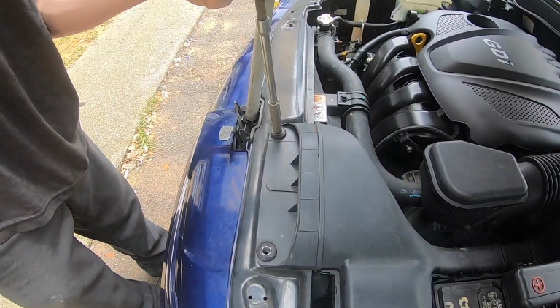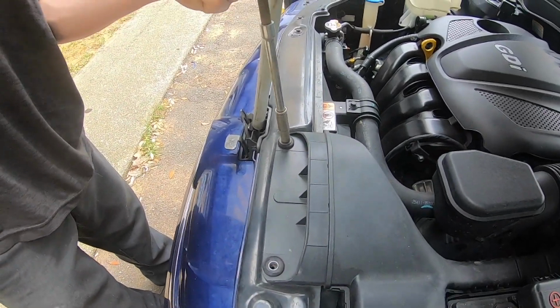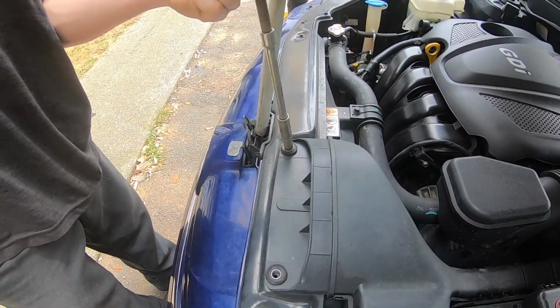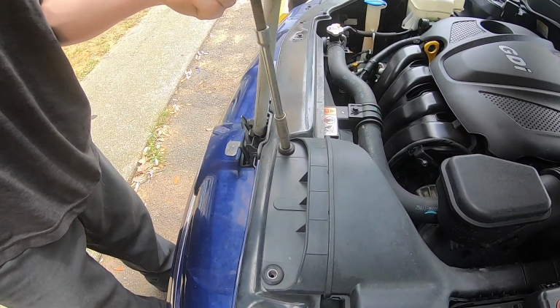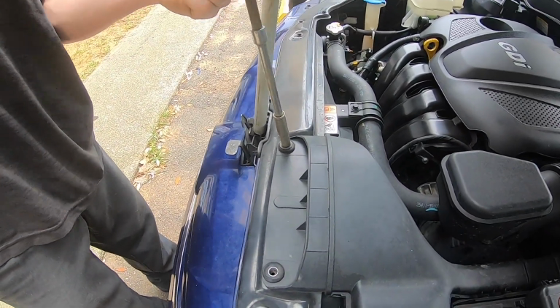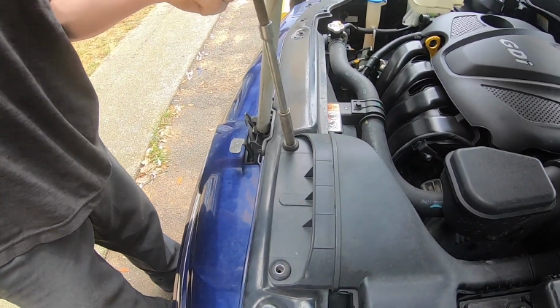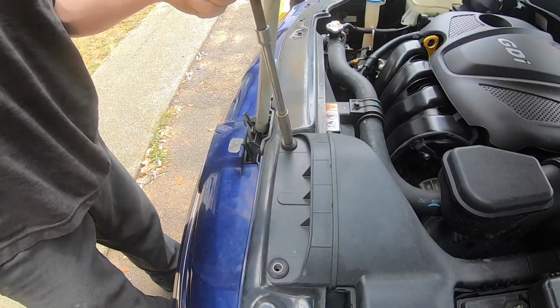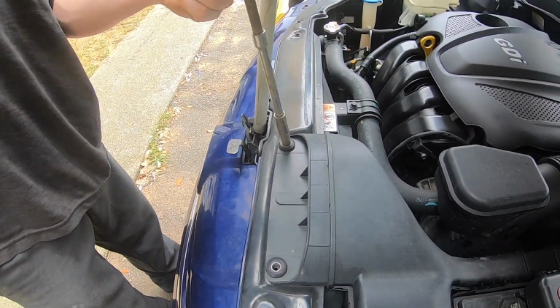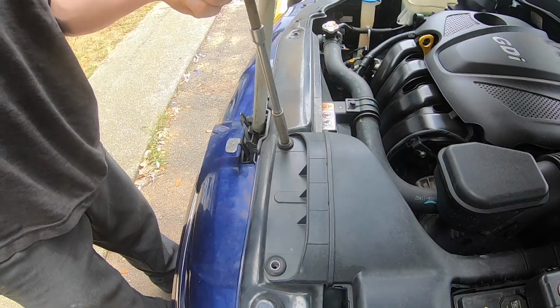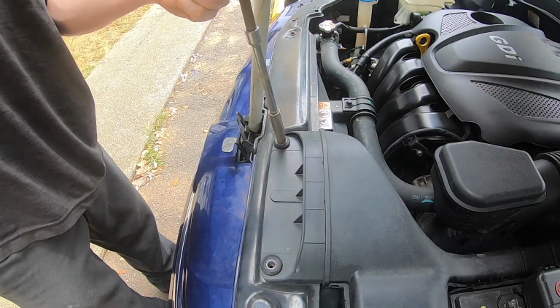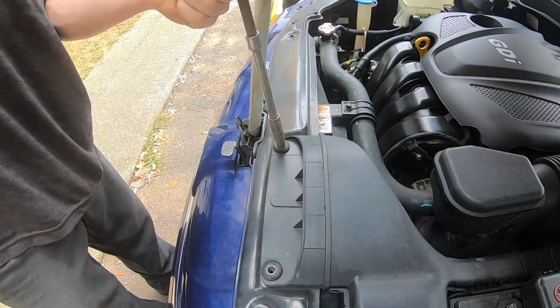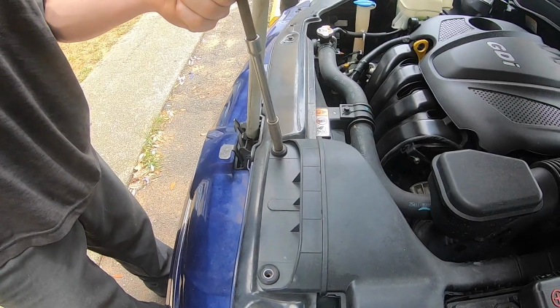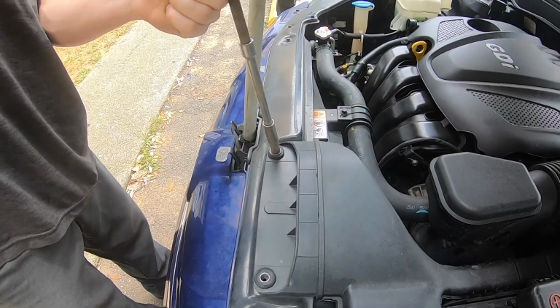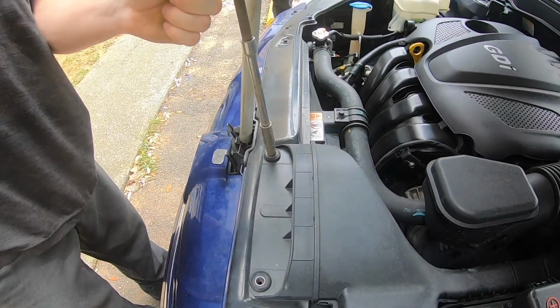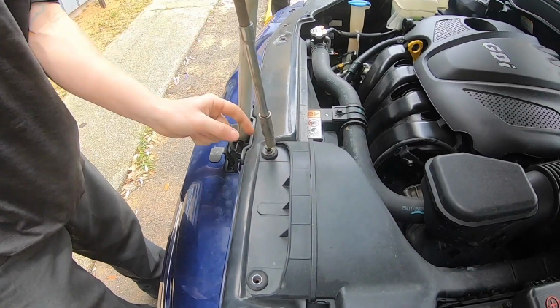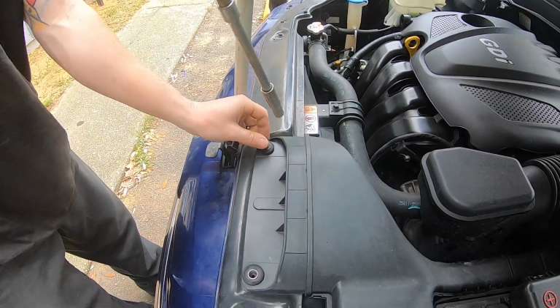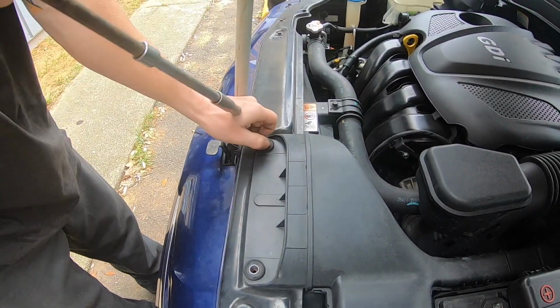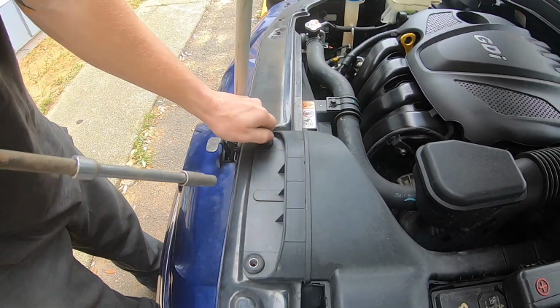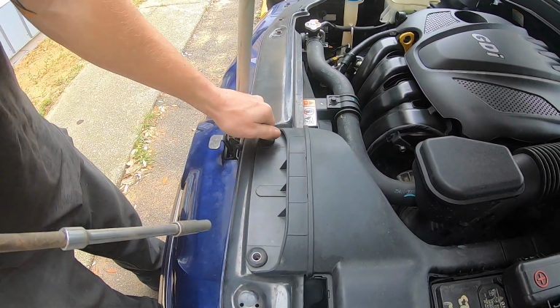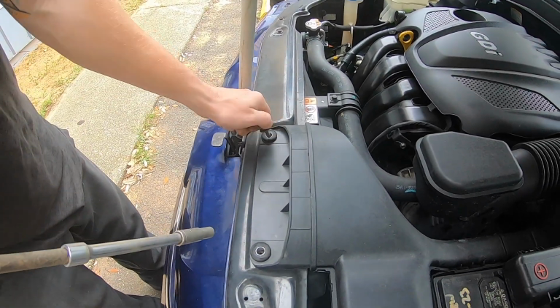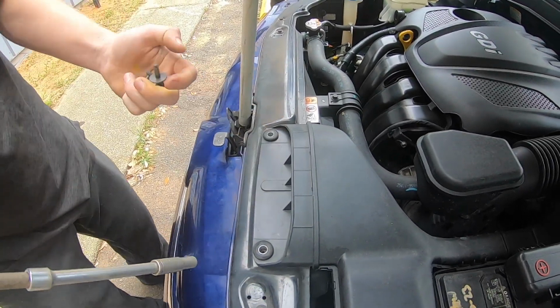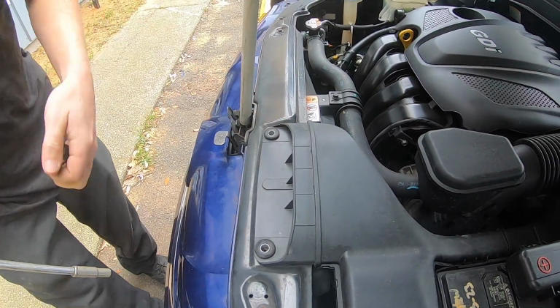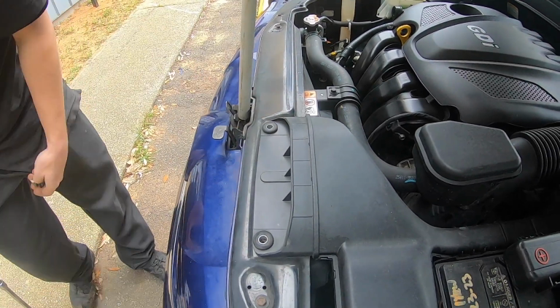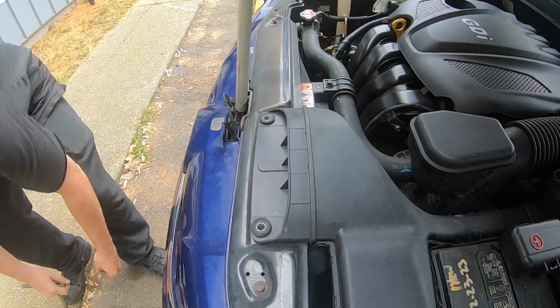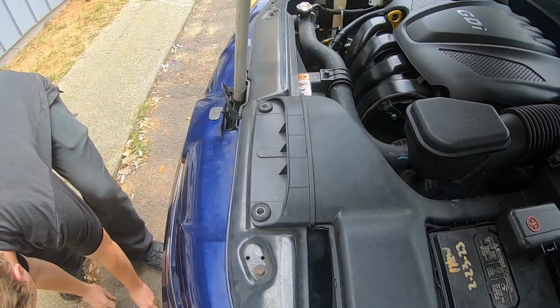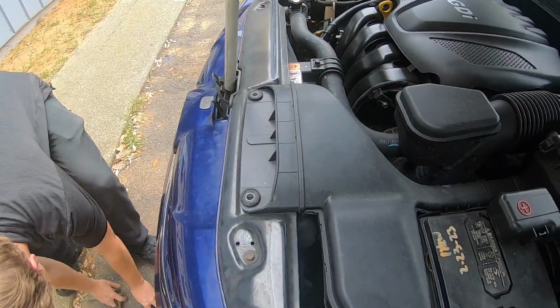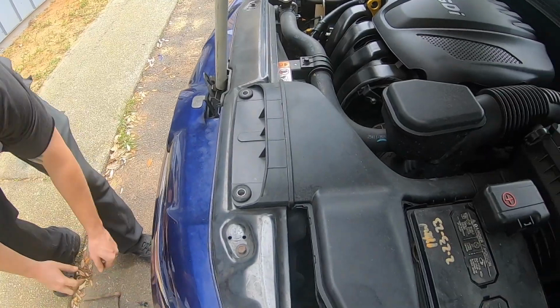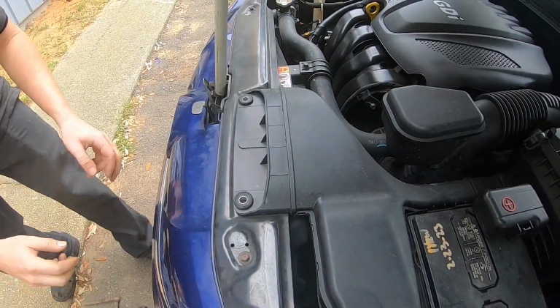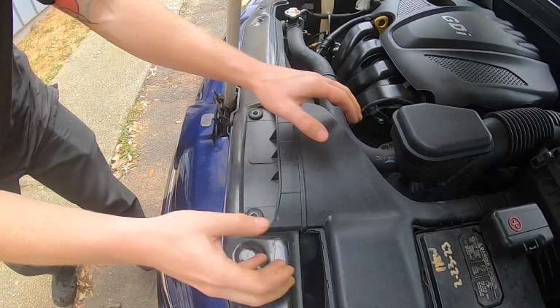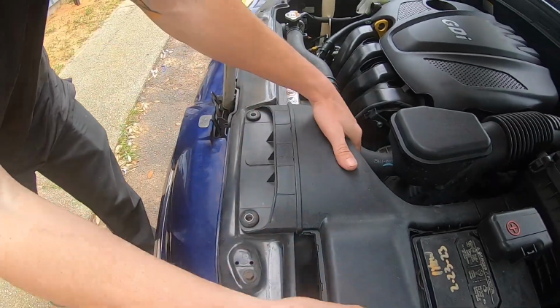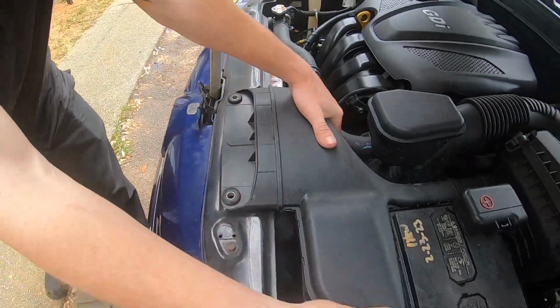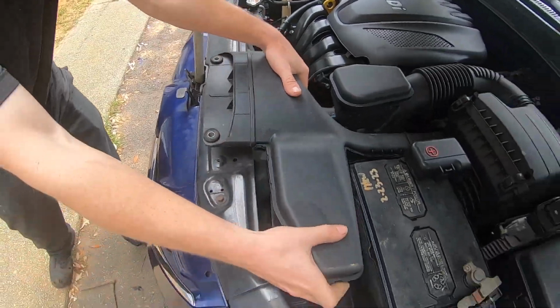There are two bolts that are holding down this air vent. Just use your socket and long extension to take those two screws out and your air vent will pop right off.